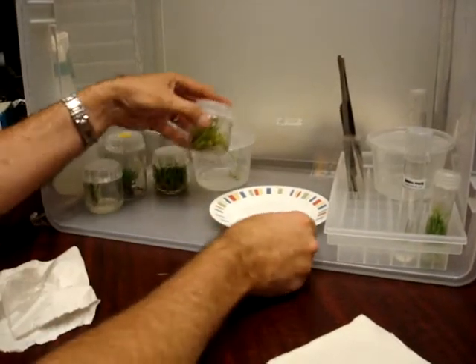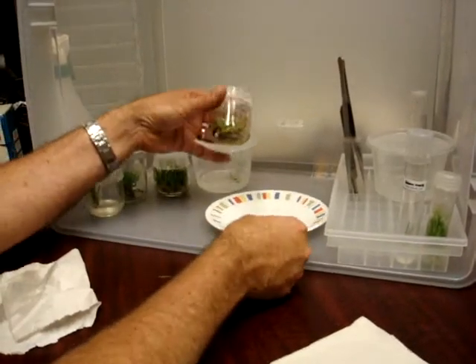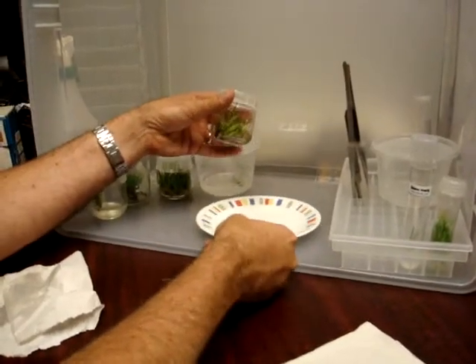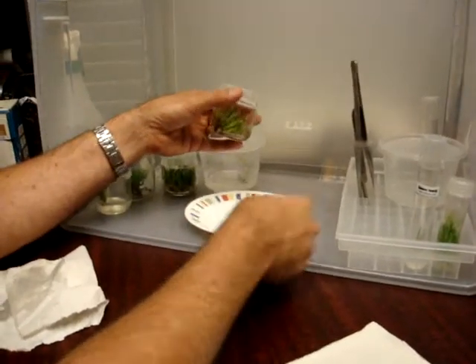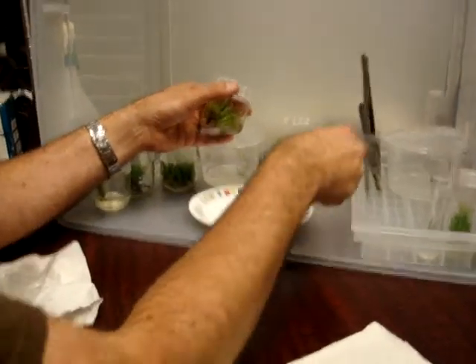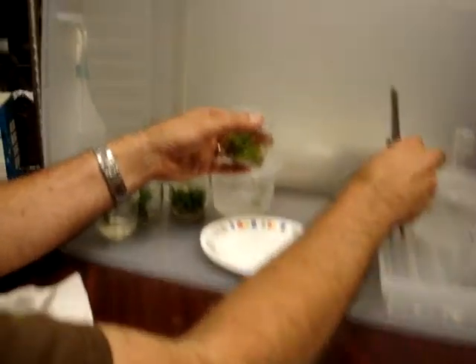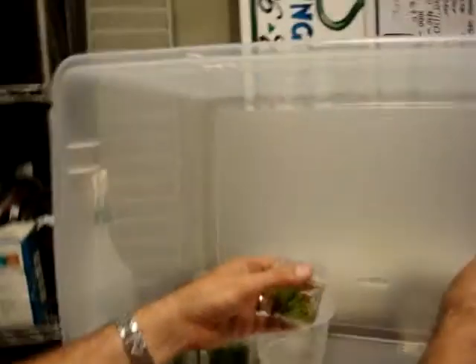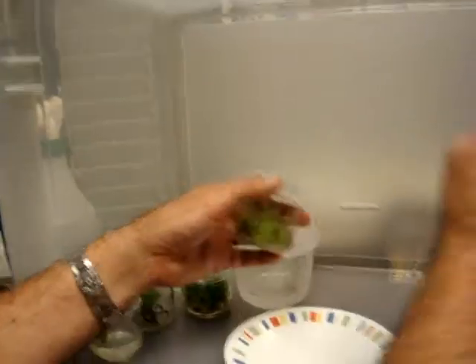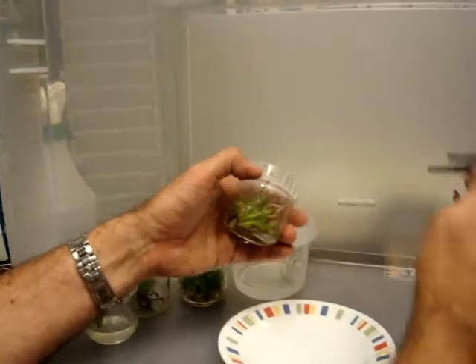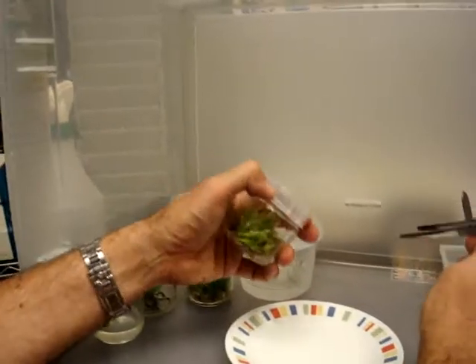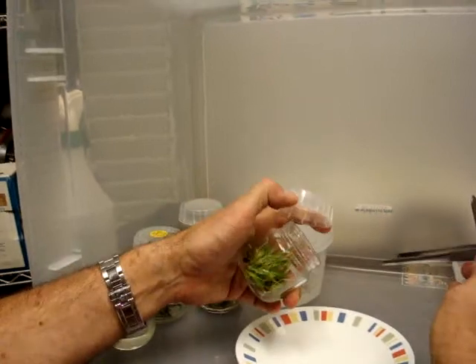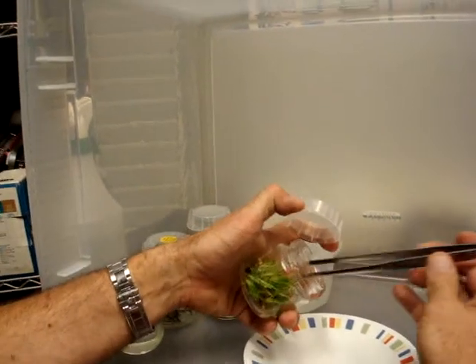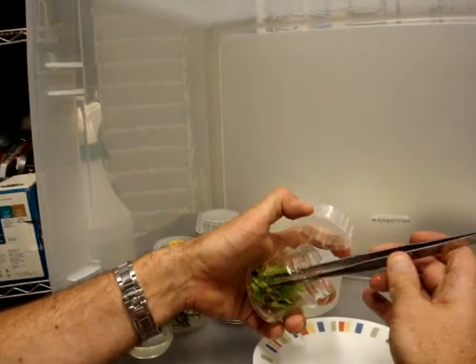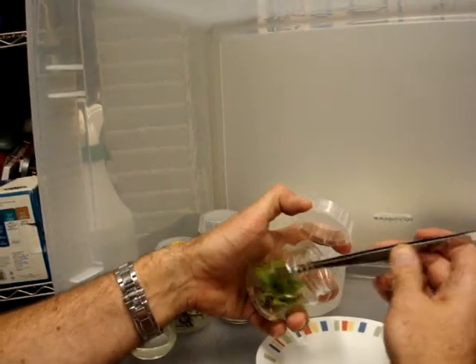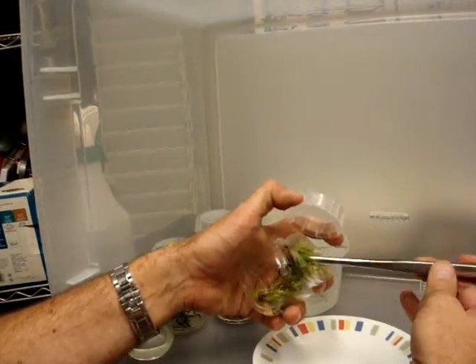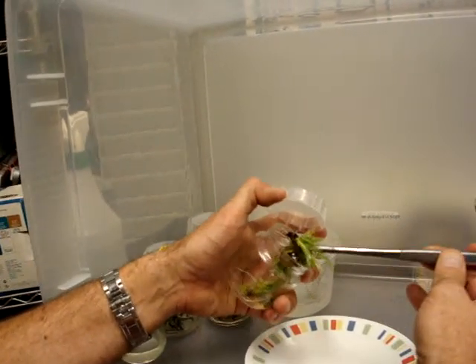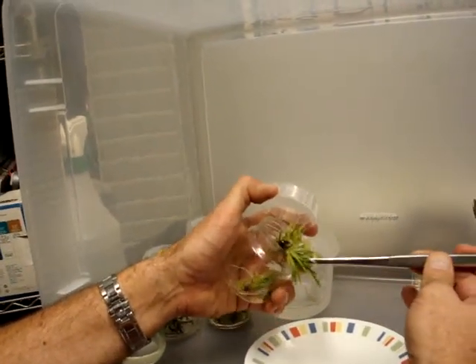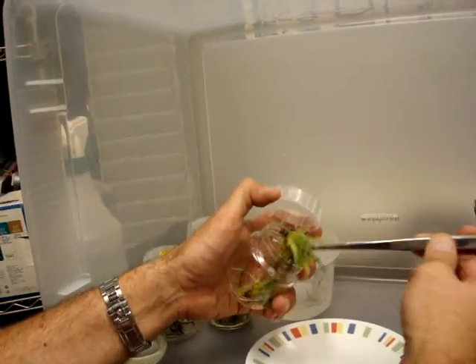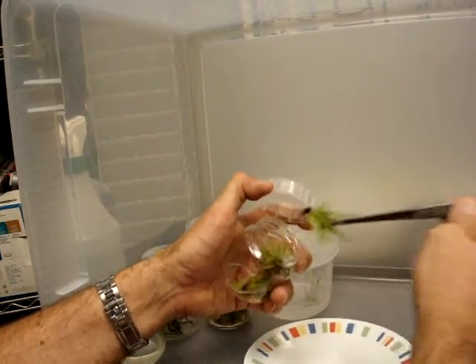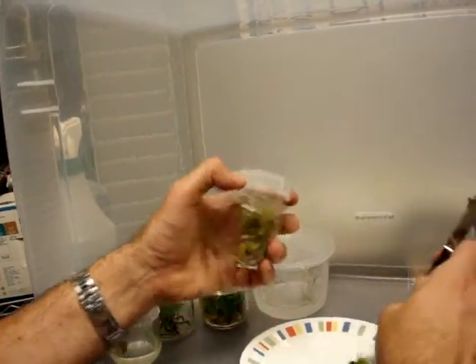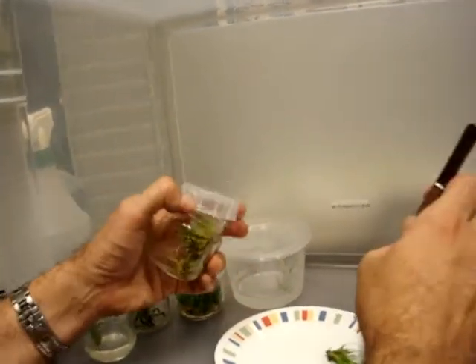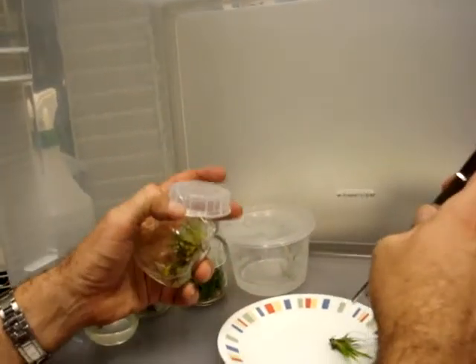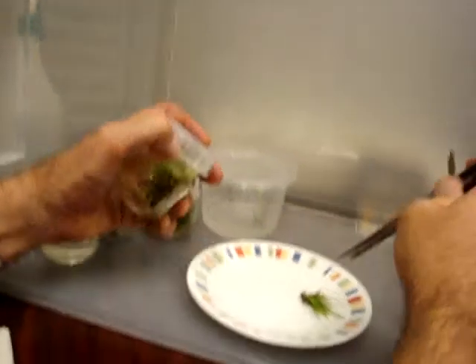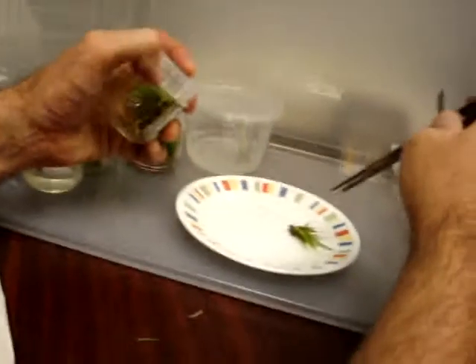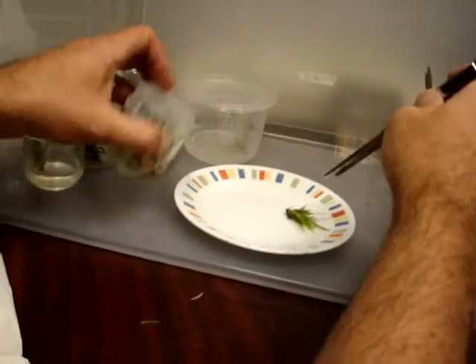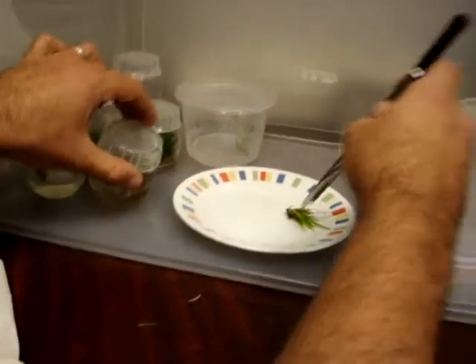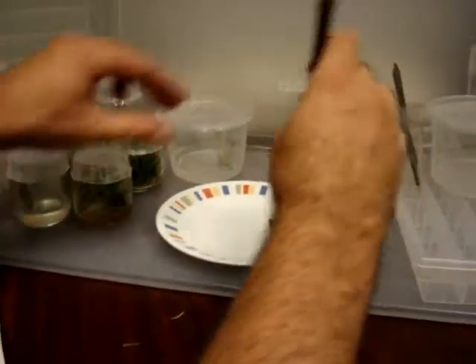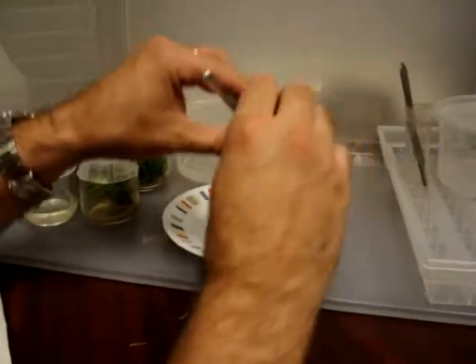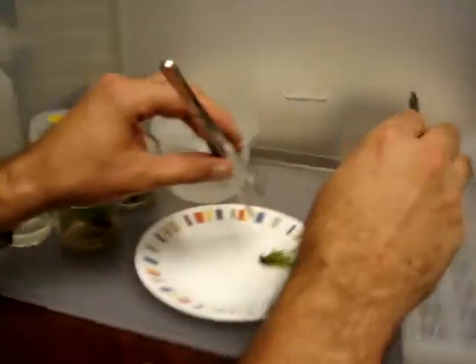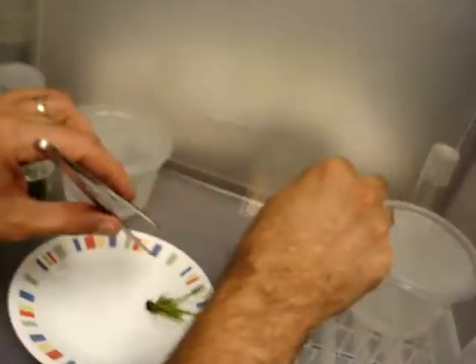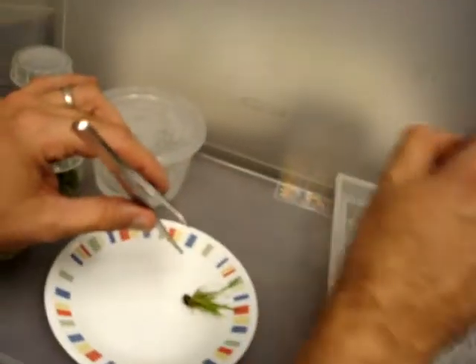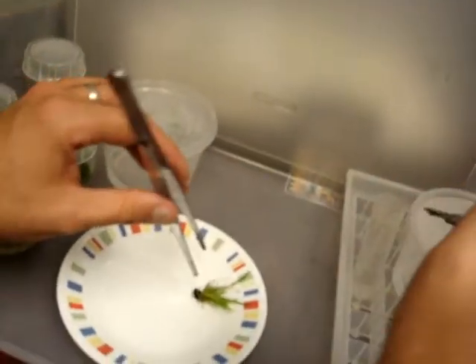And open the jar again. And again with the forceps, I will grab that plant piece out. There we go. Close the jar.